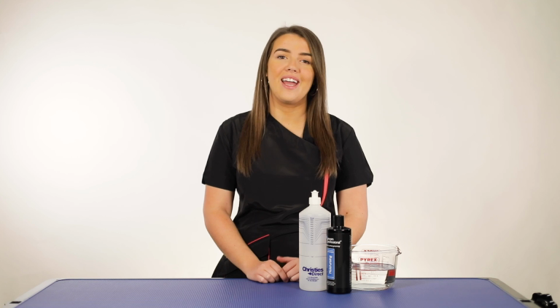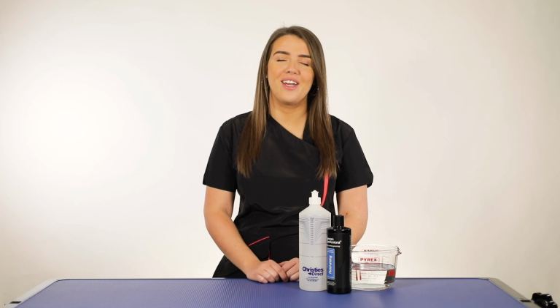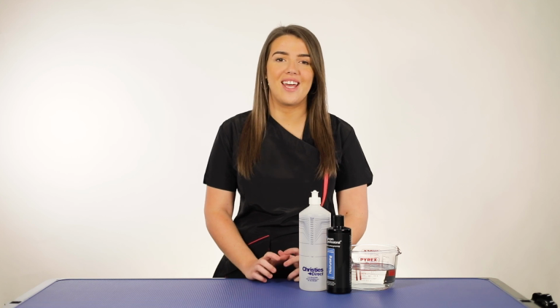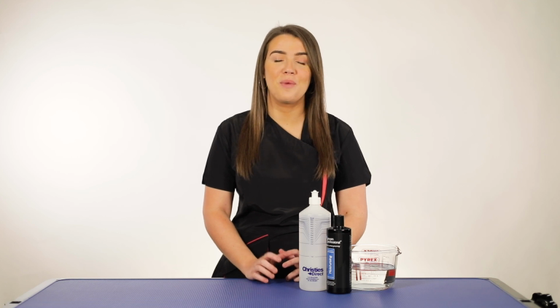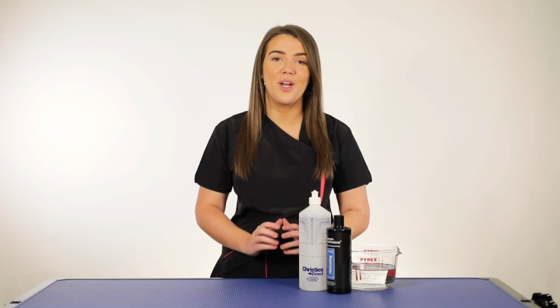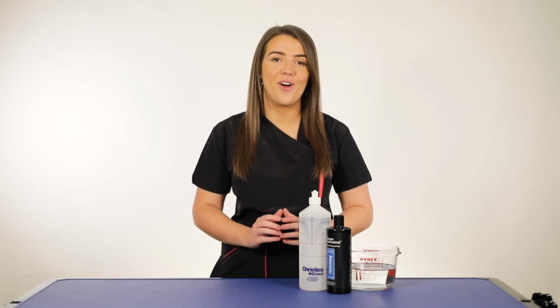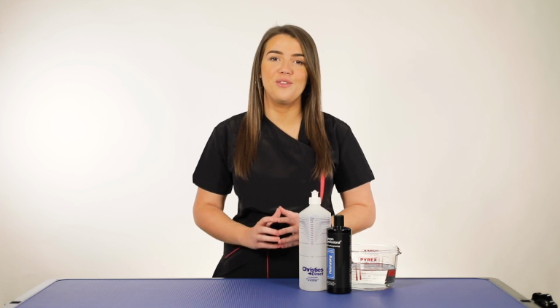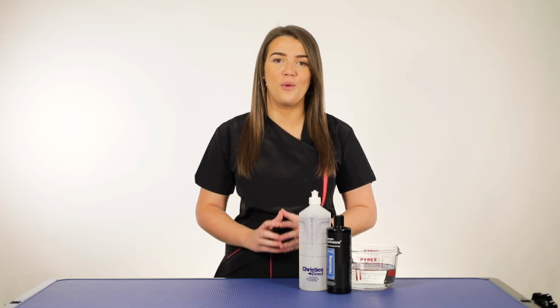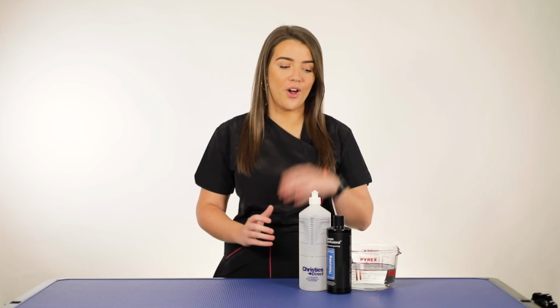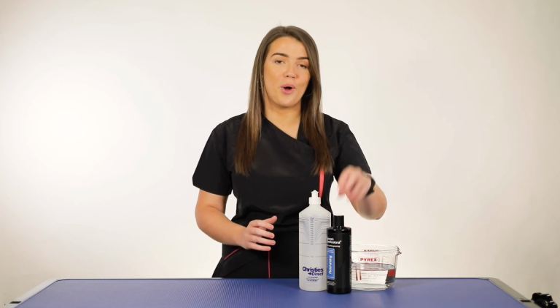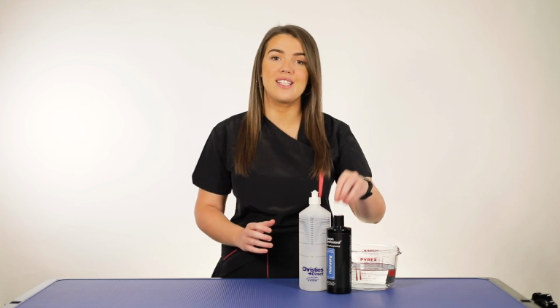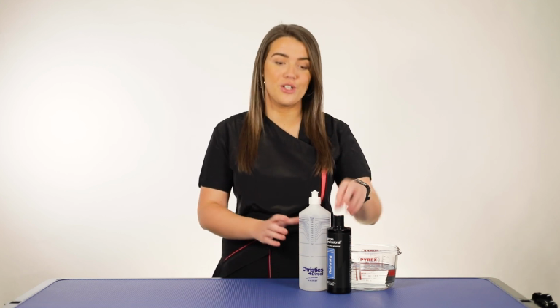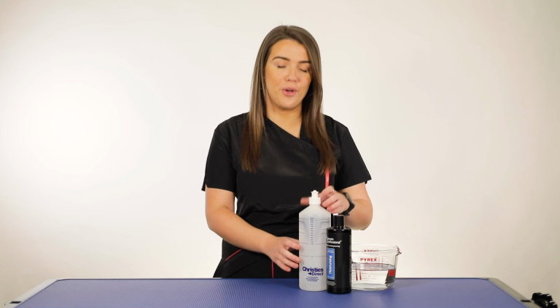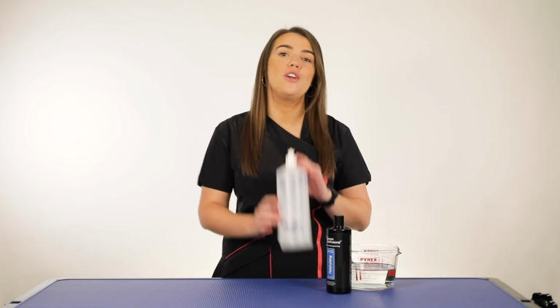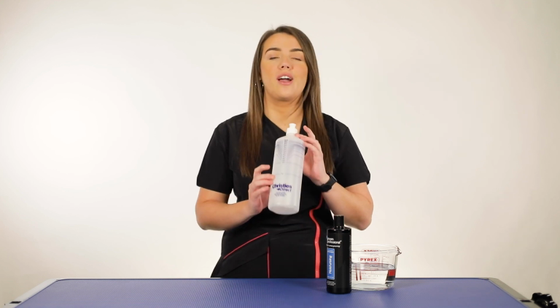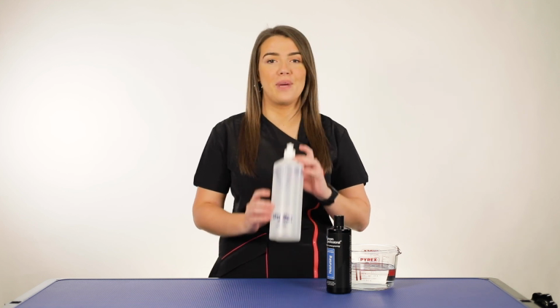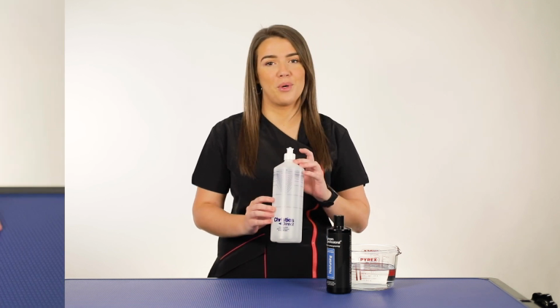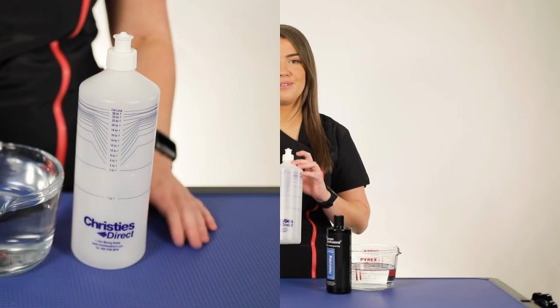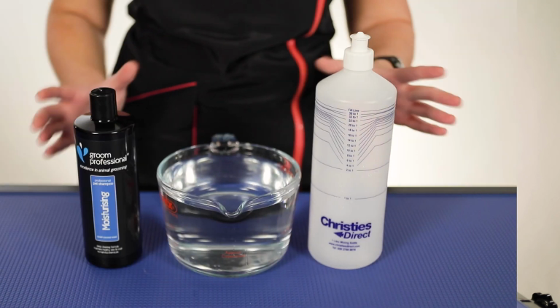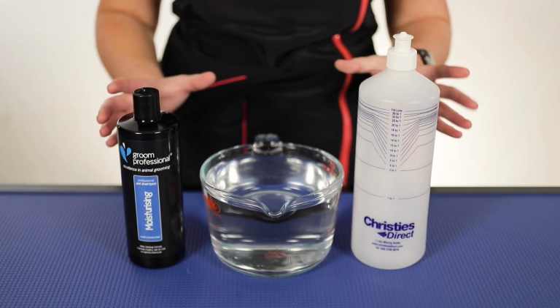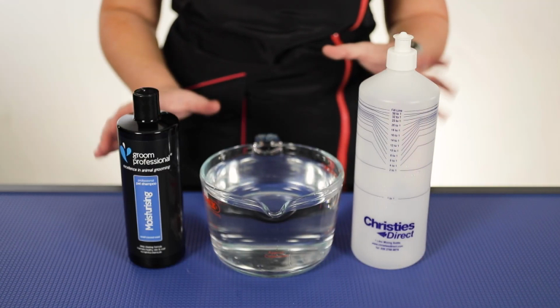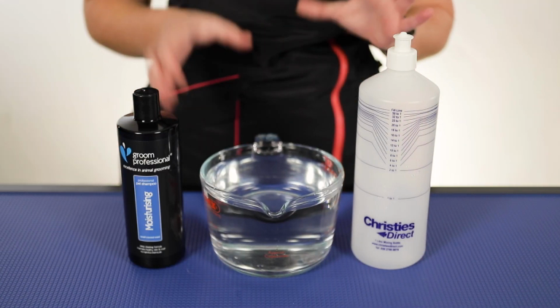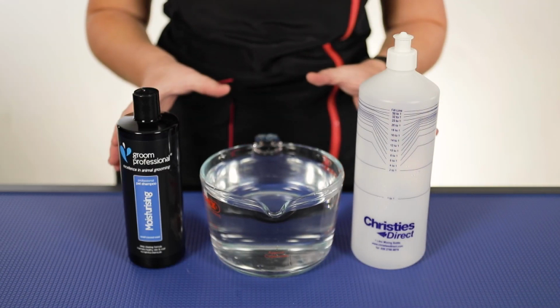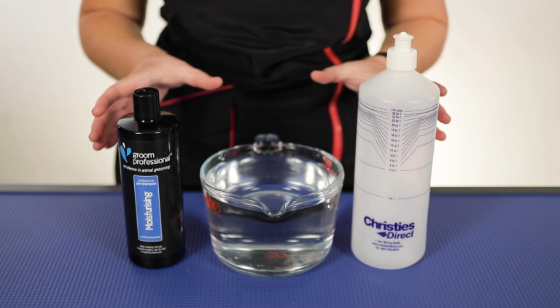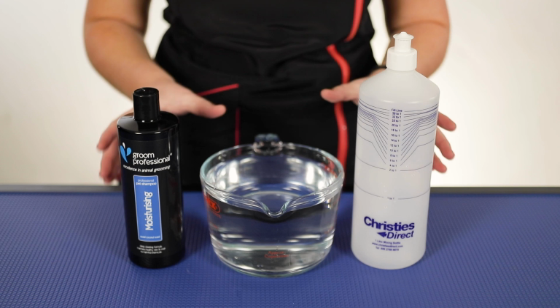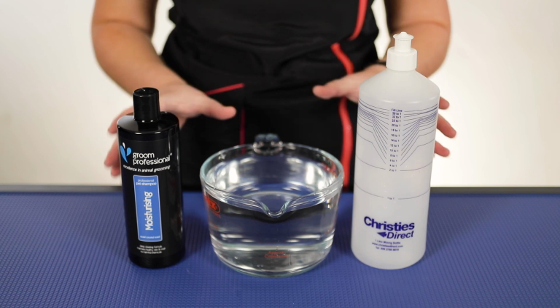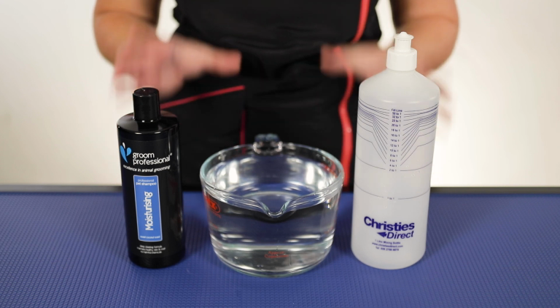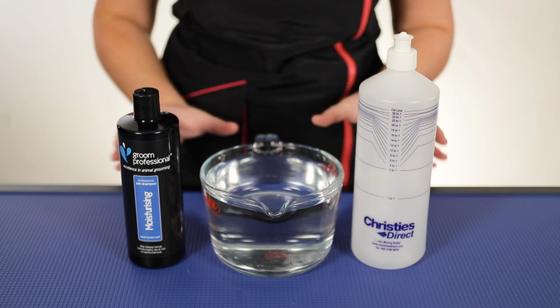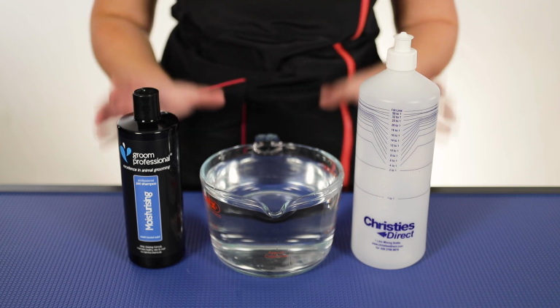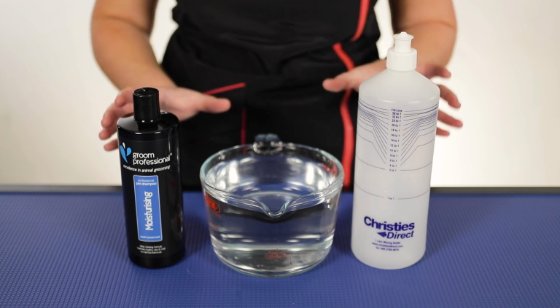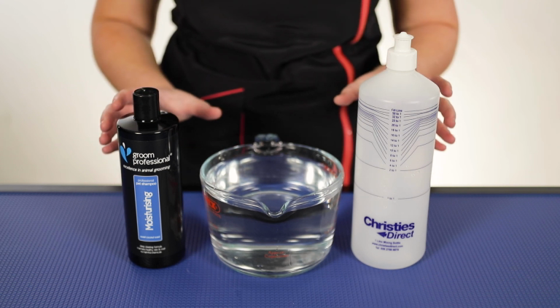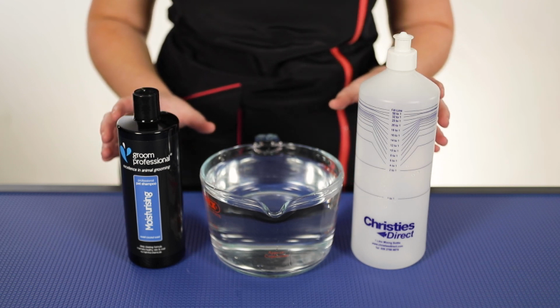Hi everybody, today is going to be a really quick how-to video on how to properly dilute your shampoo using our mixing bottle. So as you can see in front of me here, I've got everything that I need to demonstrate how to do the proper dilution rates.